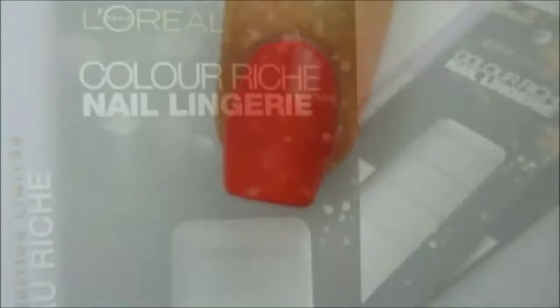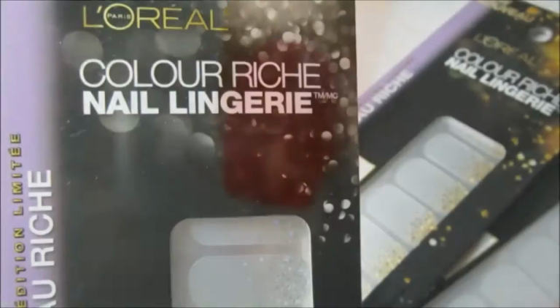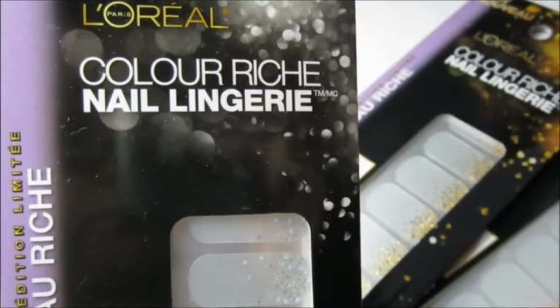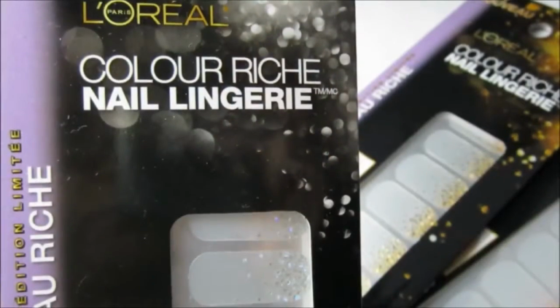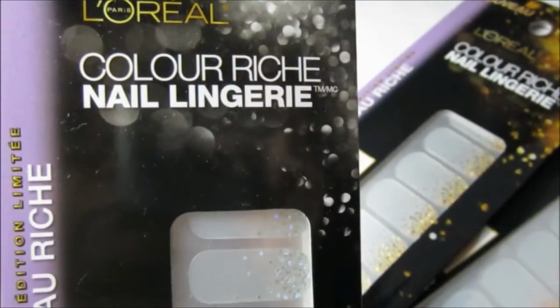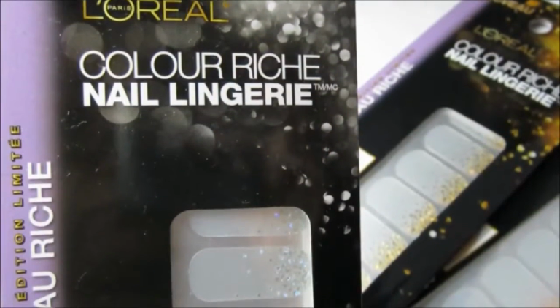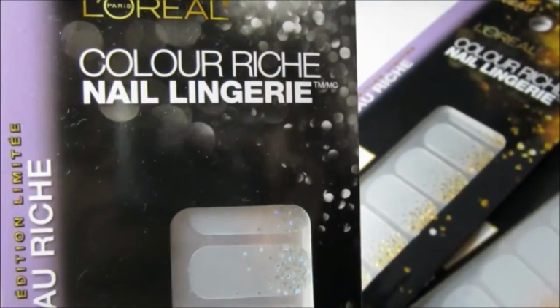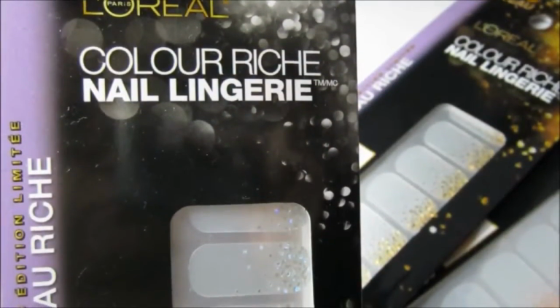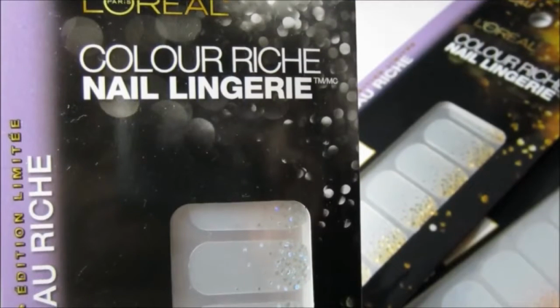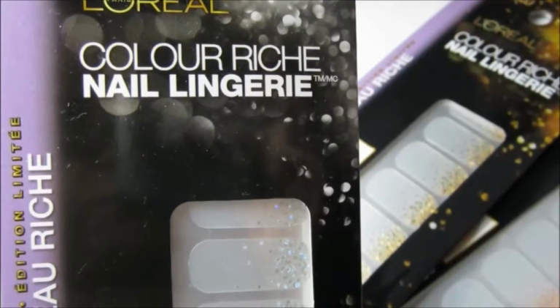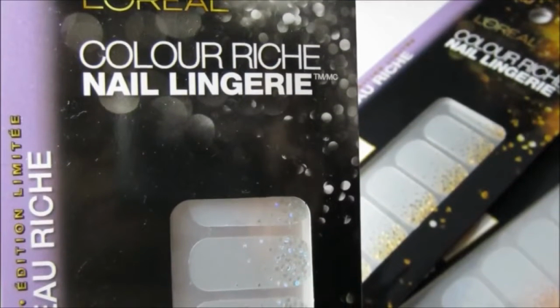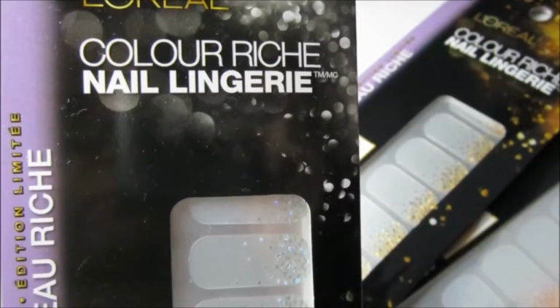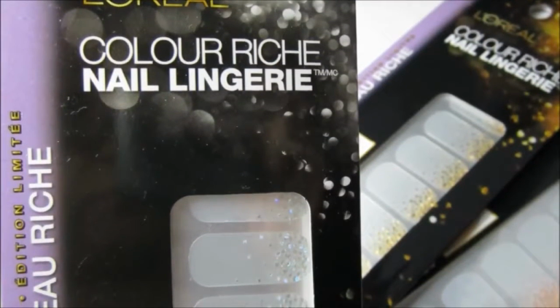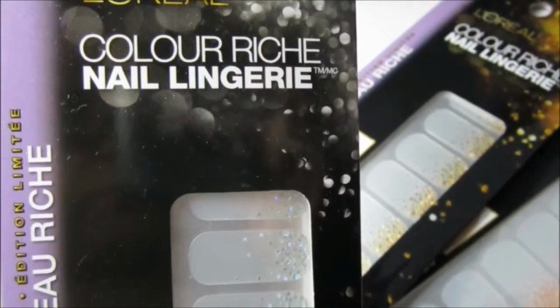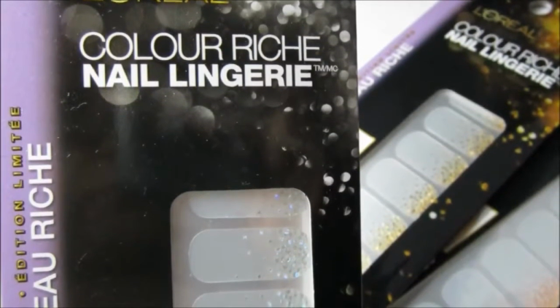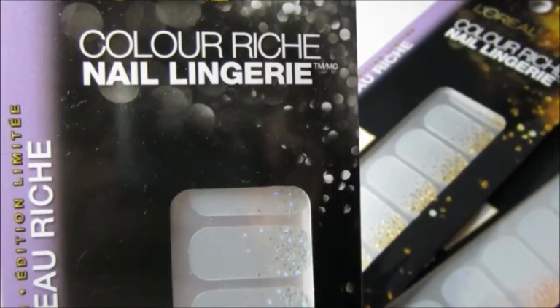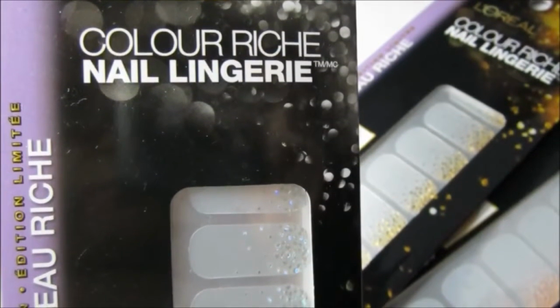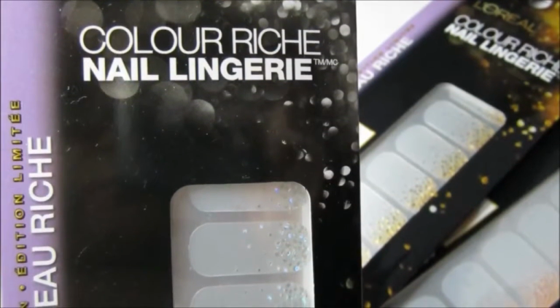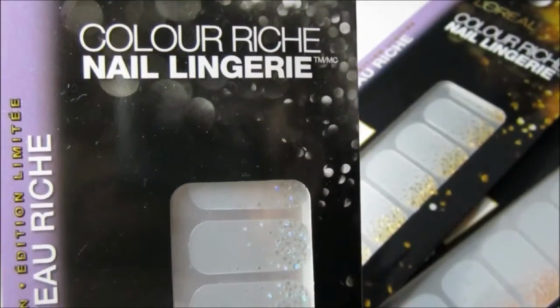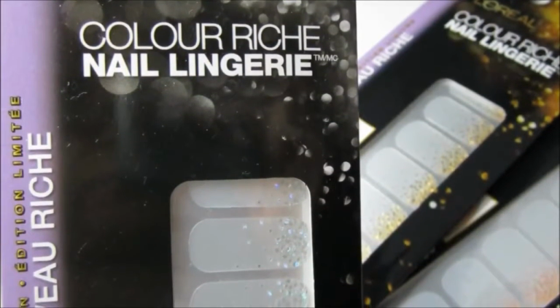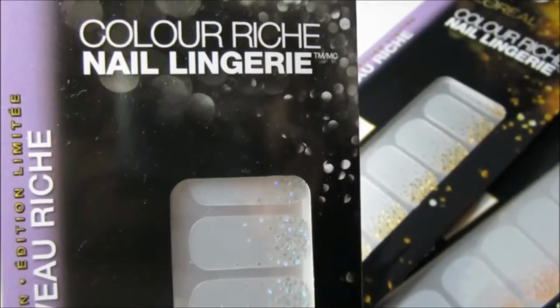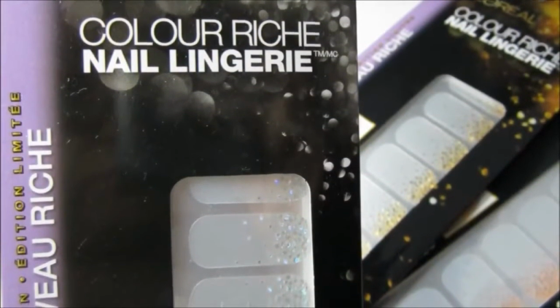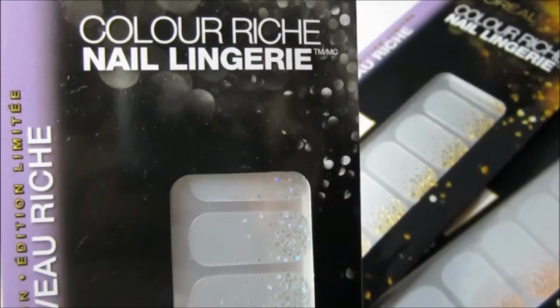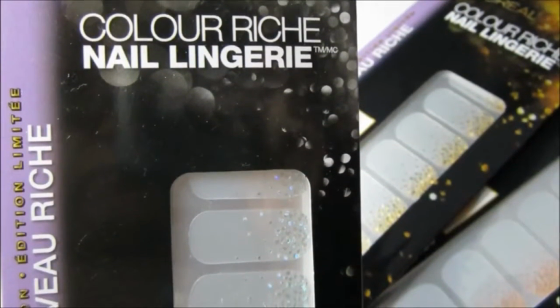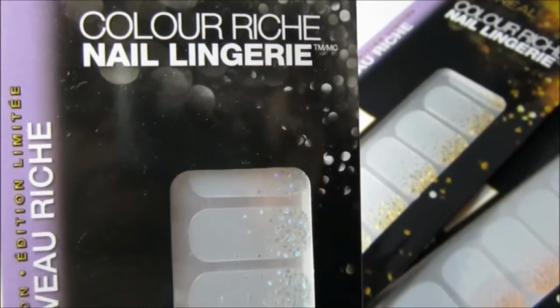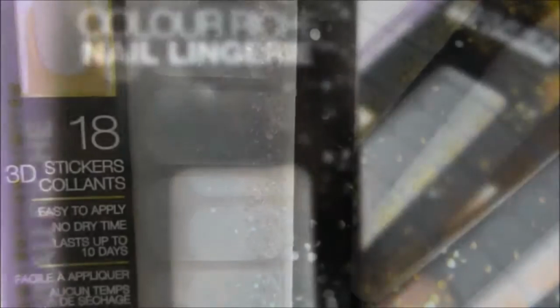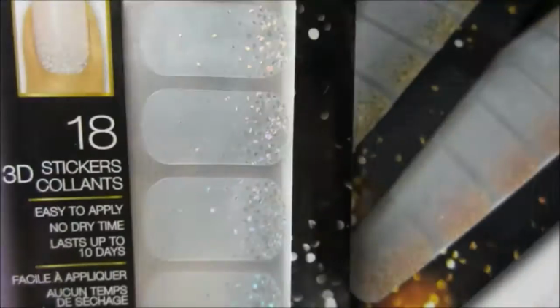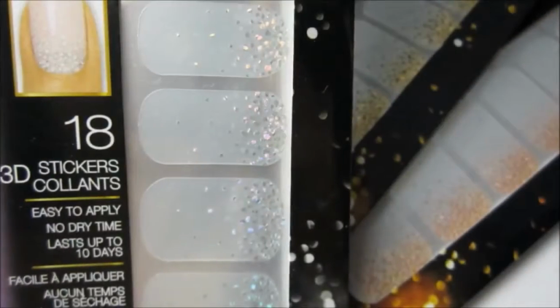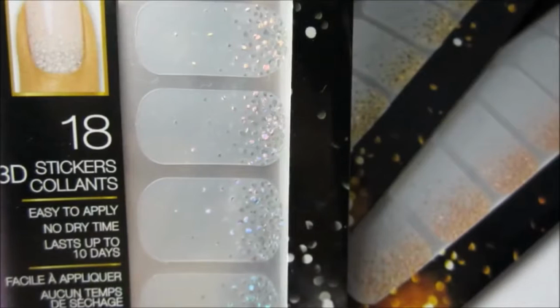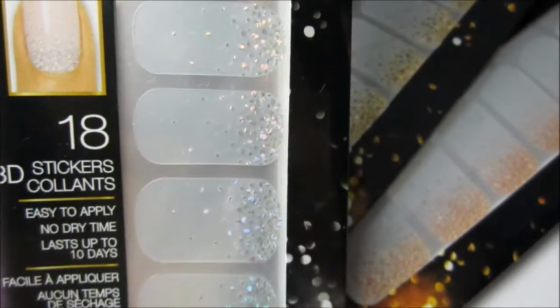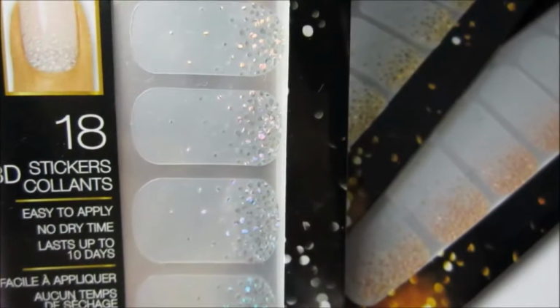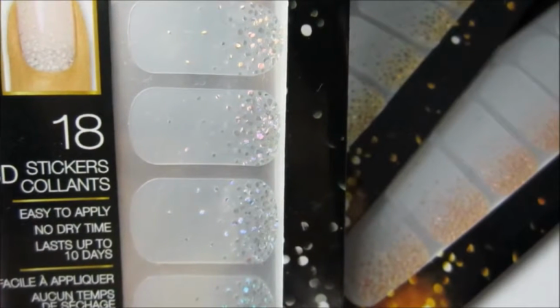We are going to be using these sparkly nail stickers. They can be found at your local drugstore and come in three different colors — they are silver, gold, and copper.